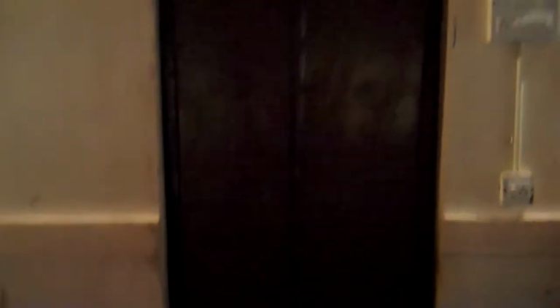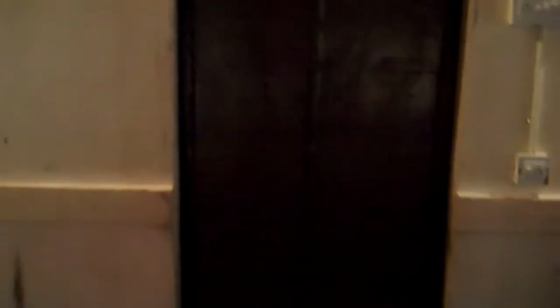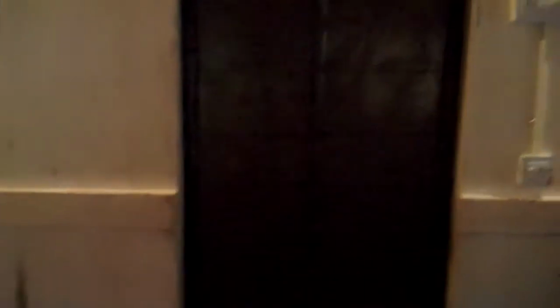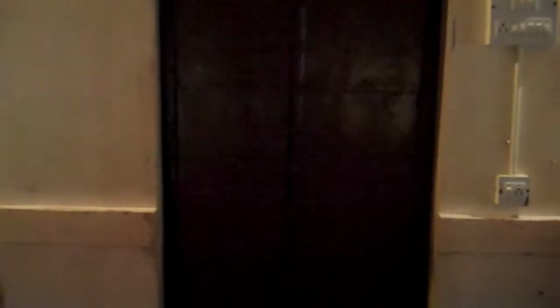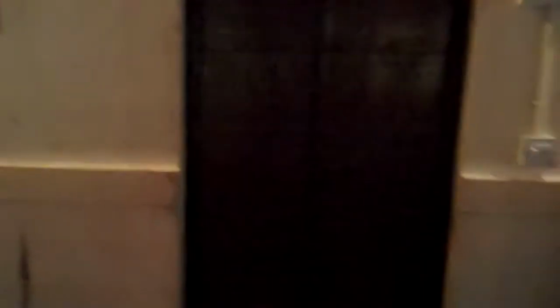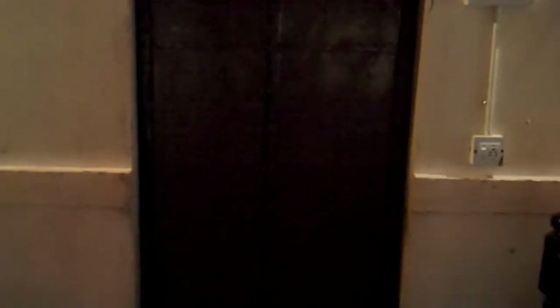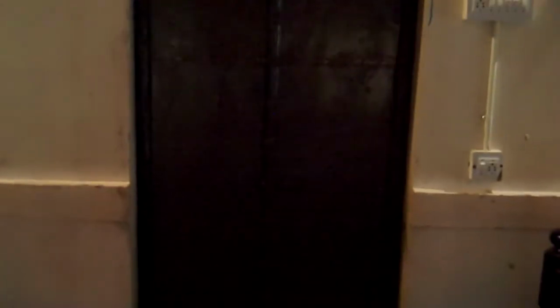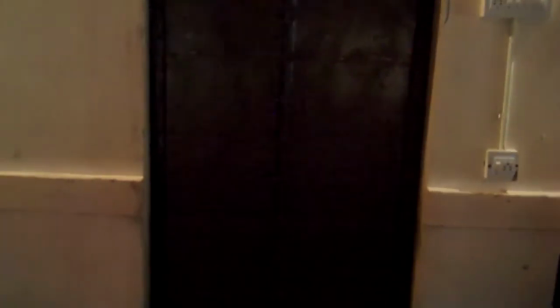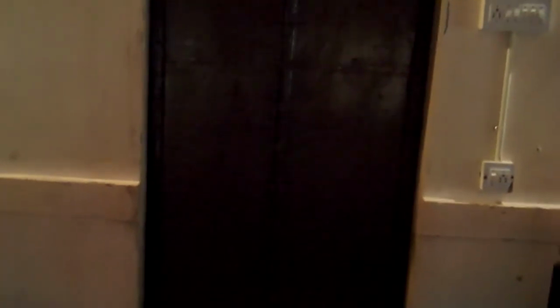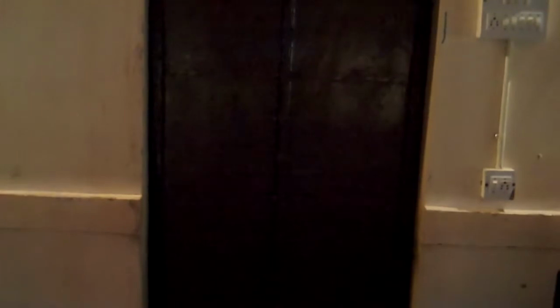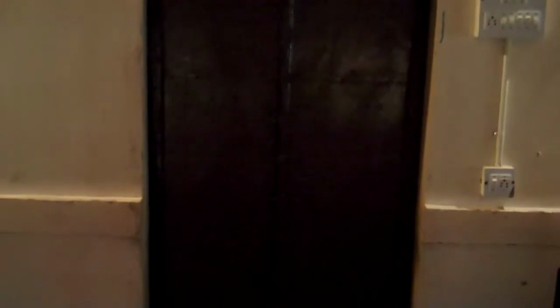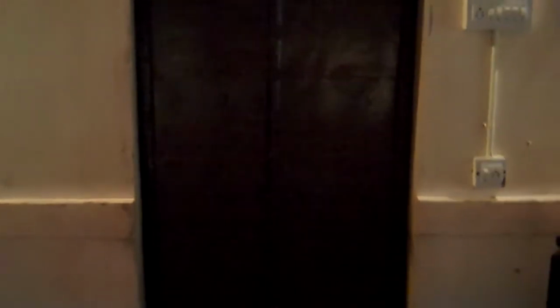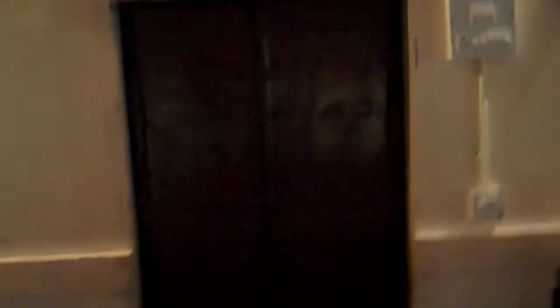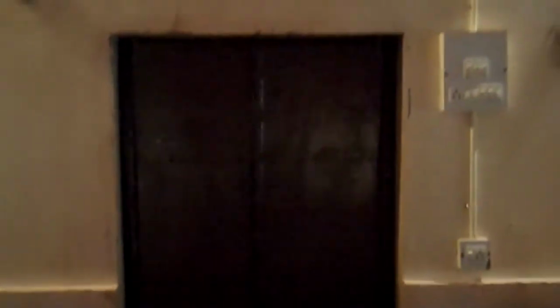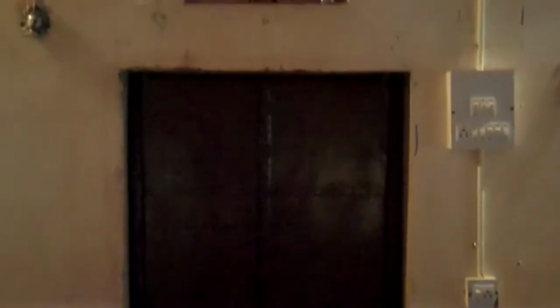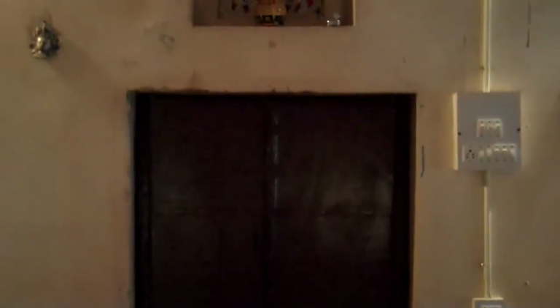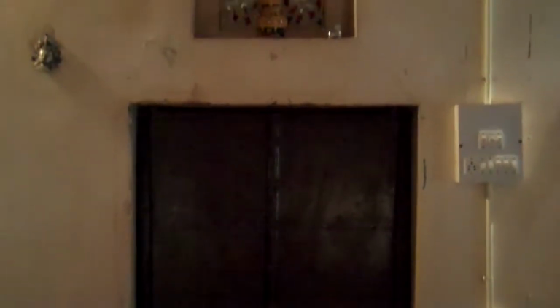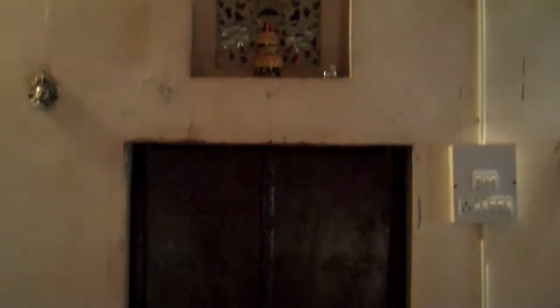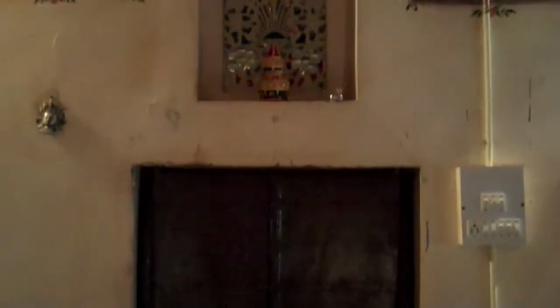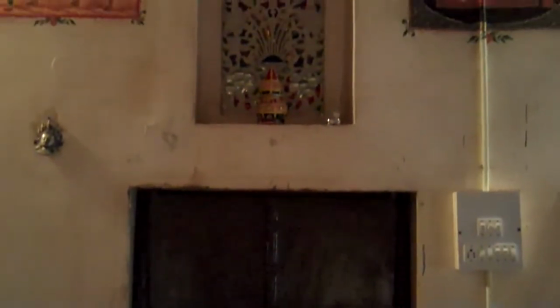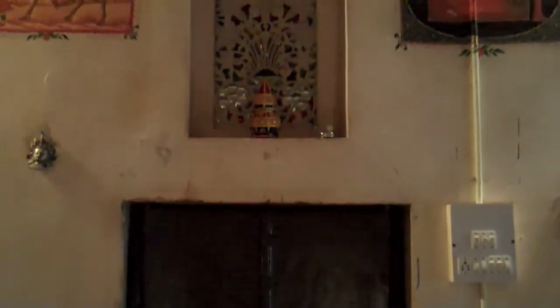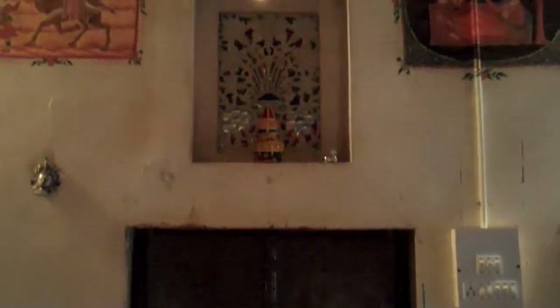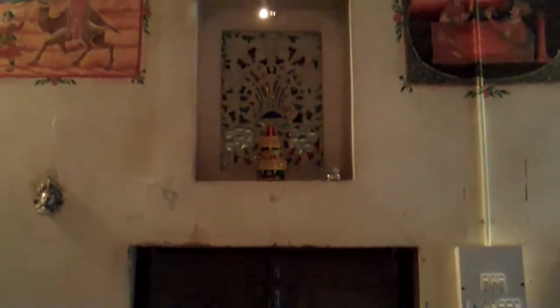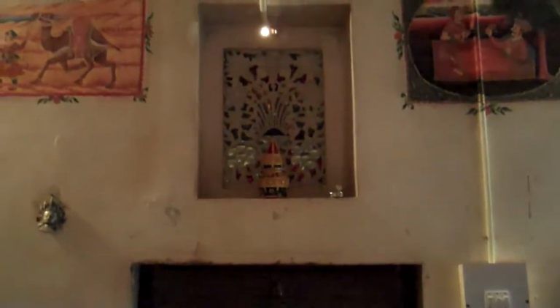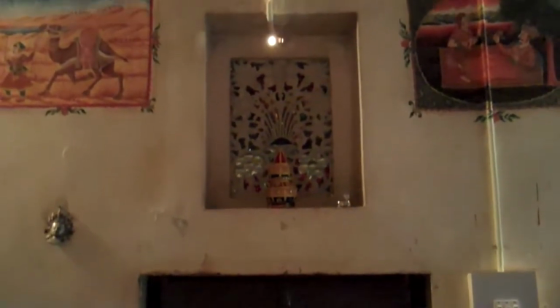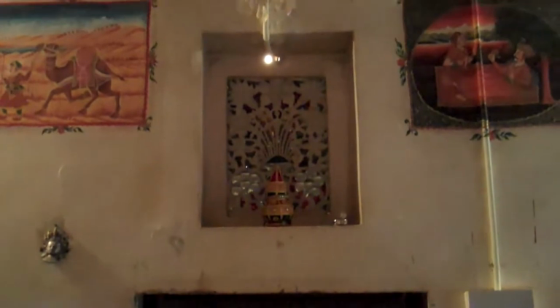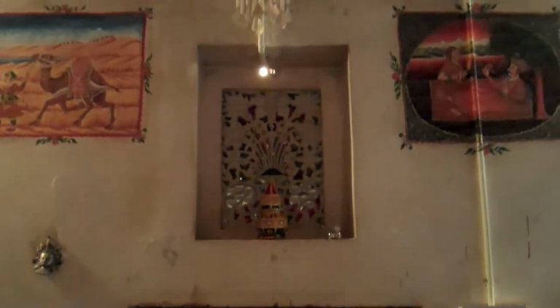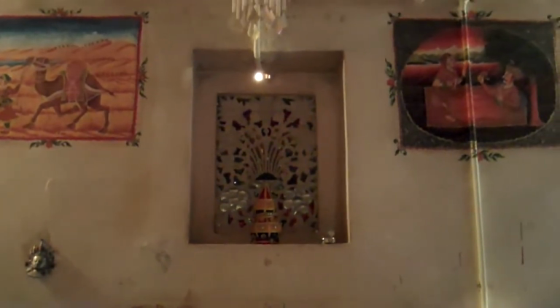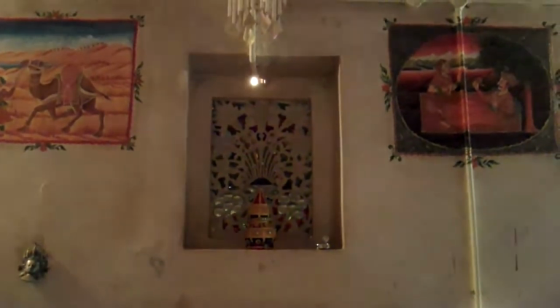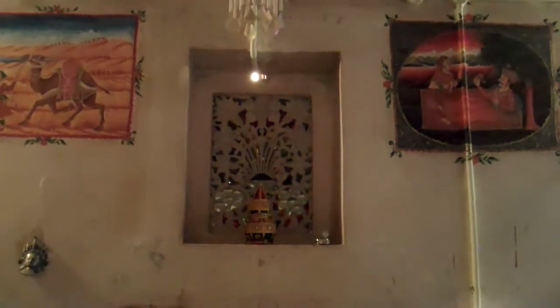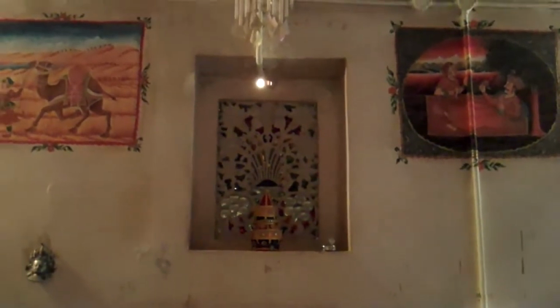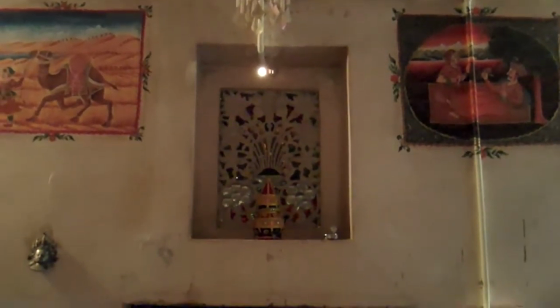We're in Jodhpur at Singhvi's Haveli, a 500-year-old house. Haveli is a traditional old hotel.